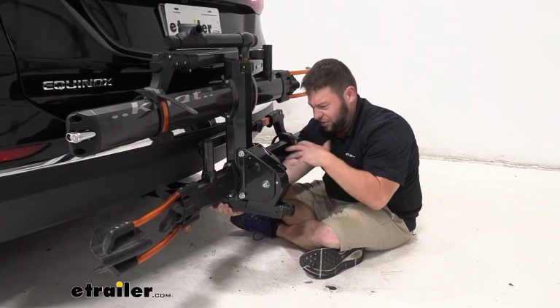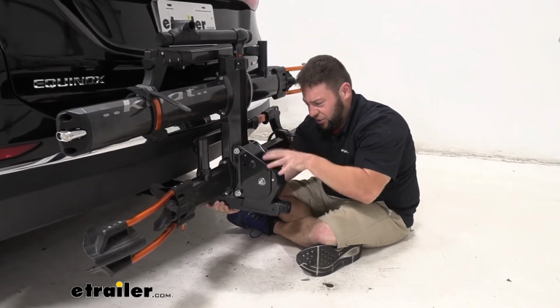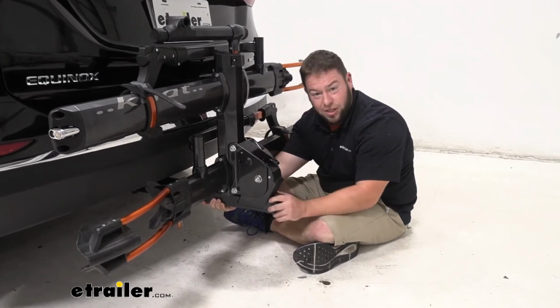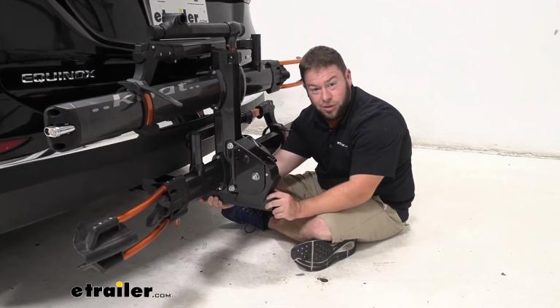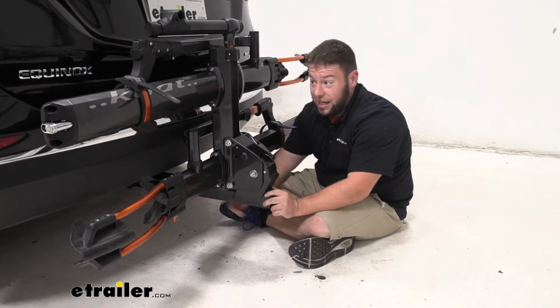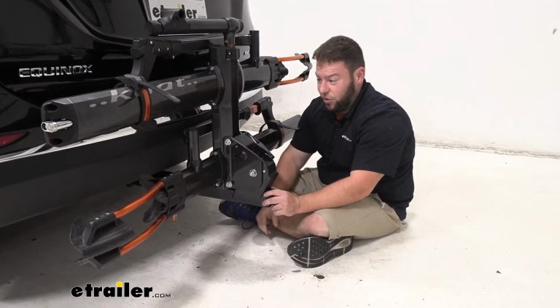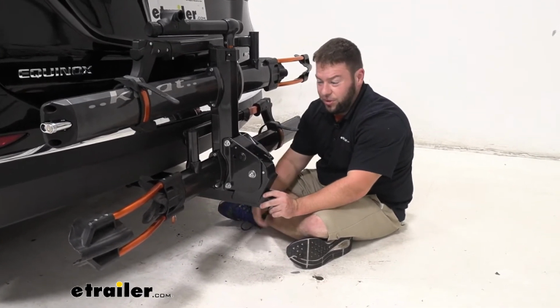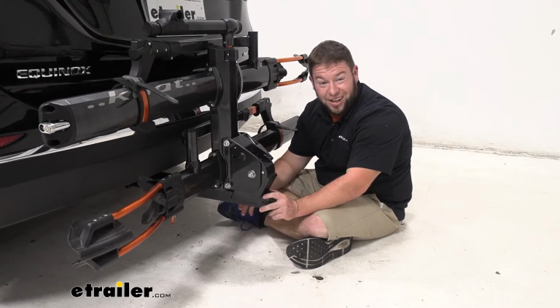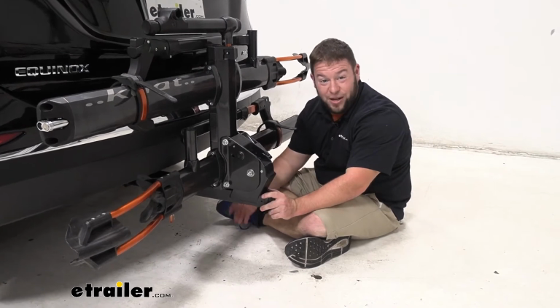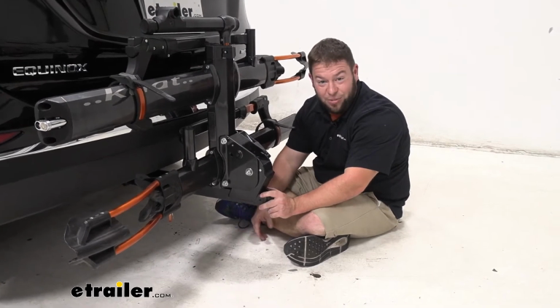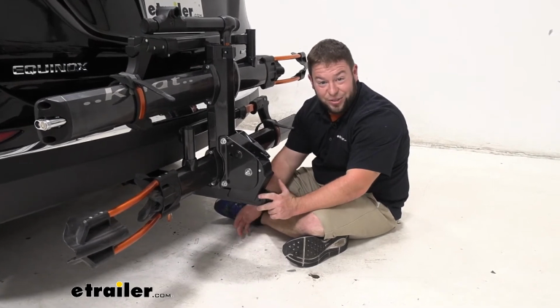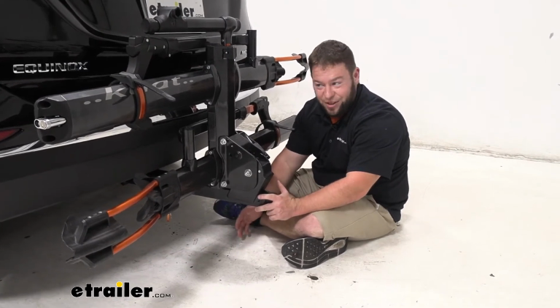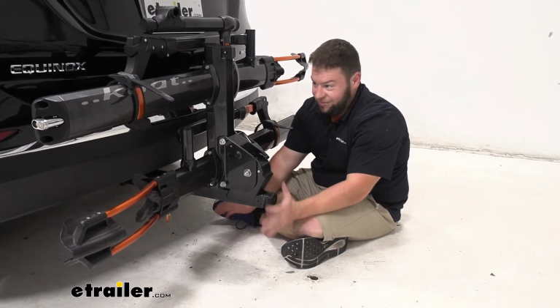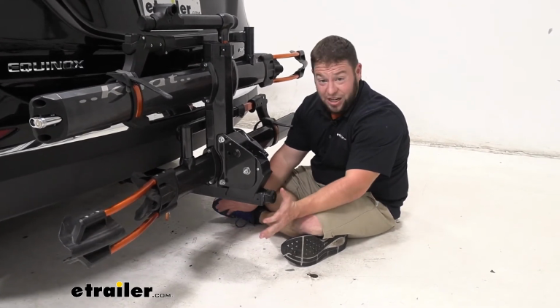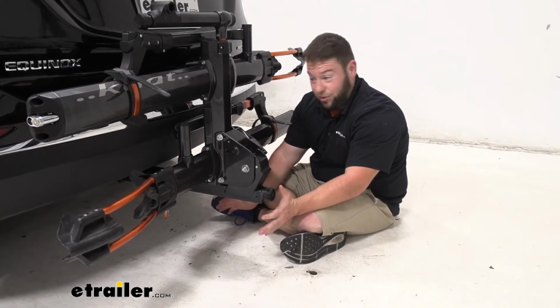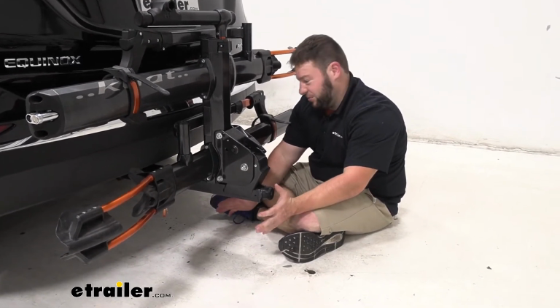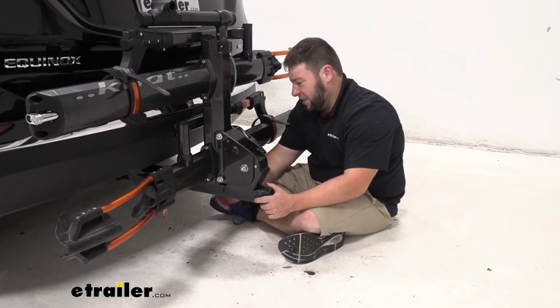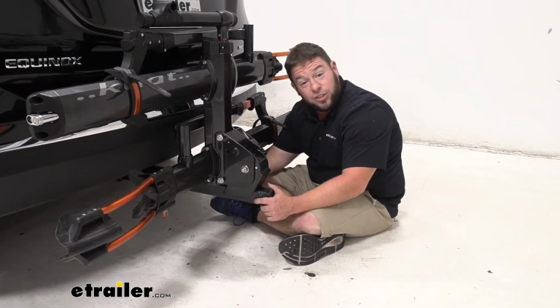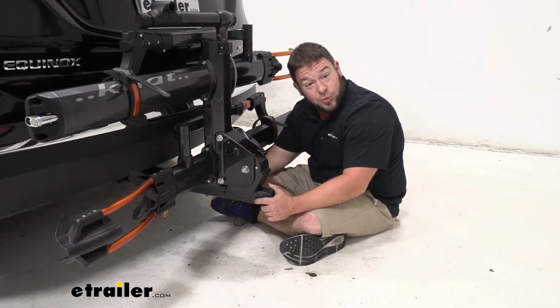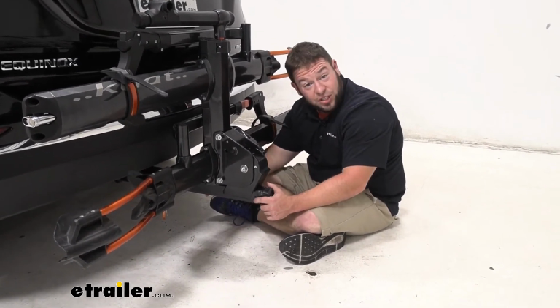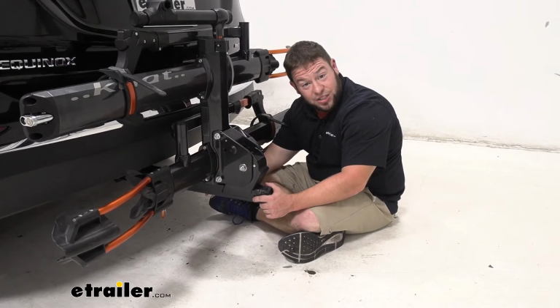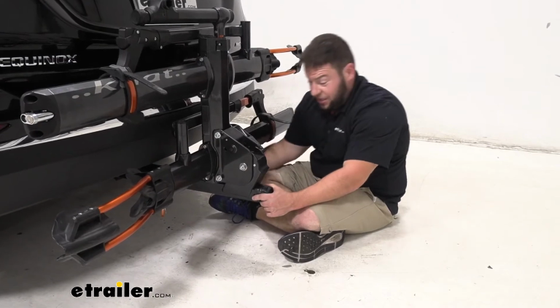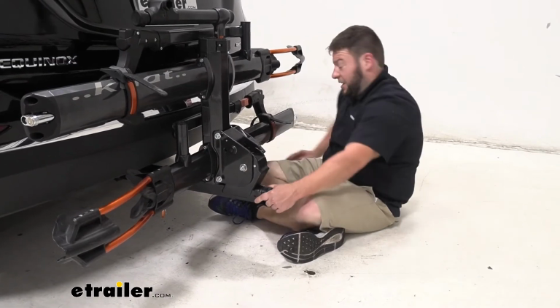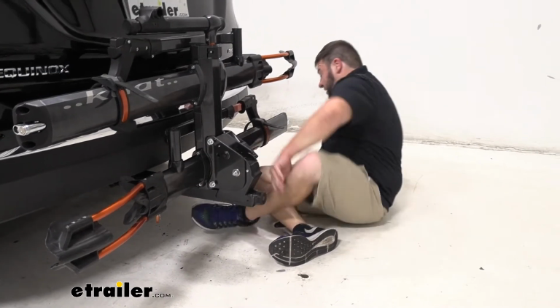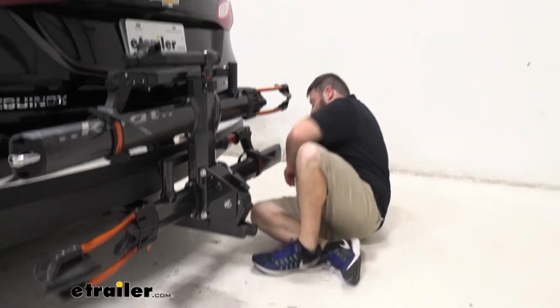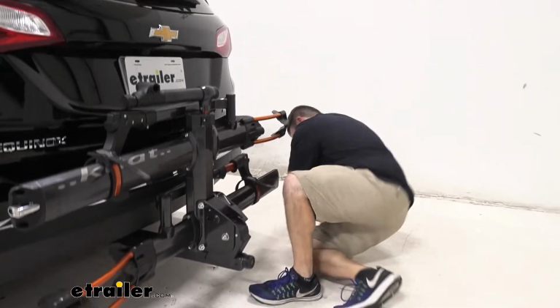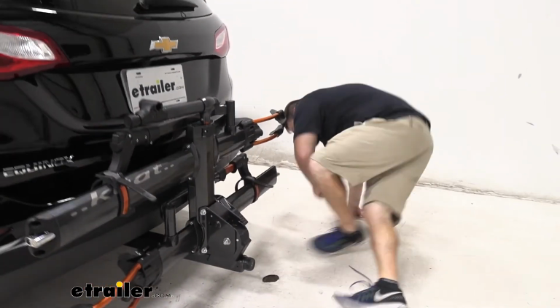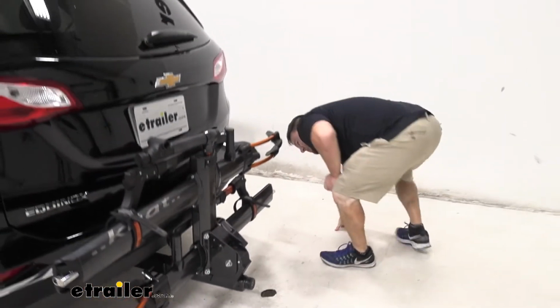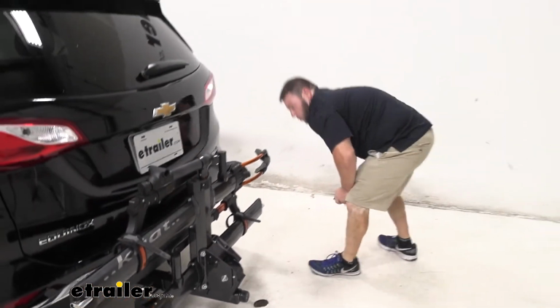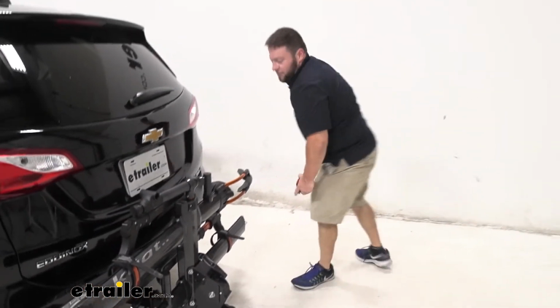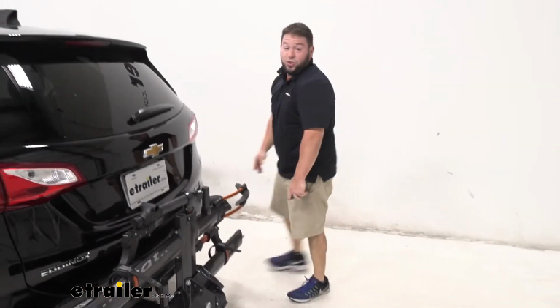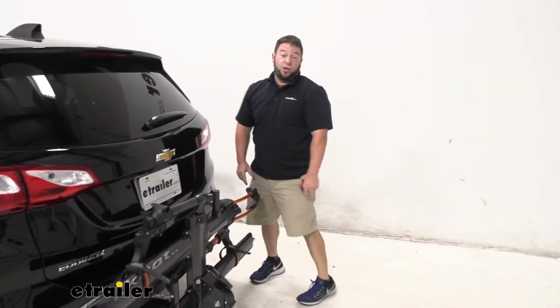You know it's secure going down the road, and if you load it up with a fat tire bike or a mountain bike that's a little heavier, you're not going to have any problems. It does fit two inch by two inch hitches, and I think that about does it for our look at the Kuat NV 2.0.